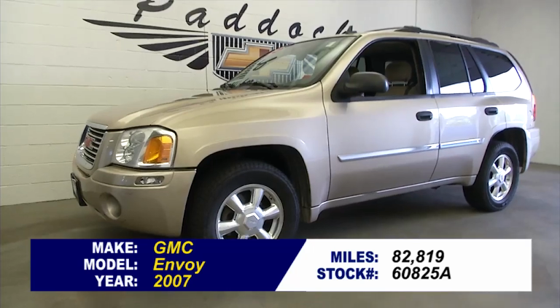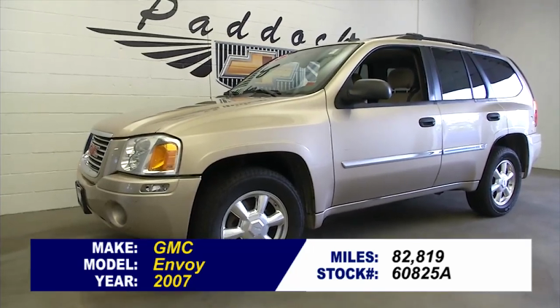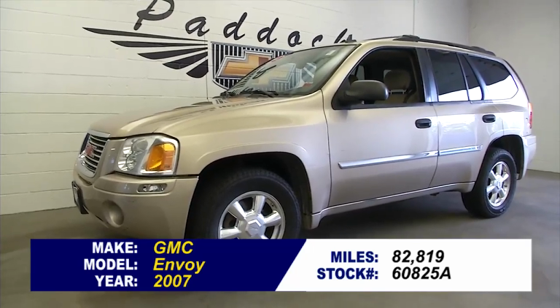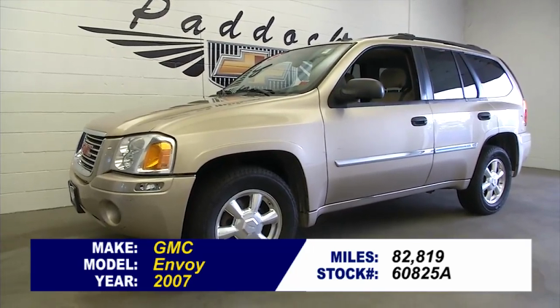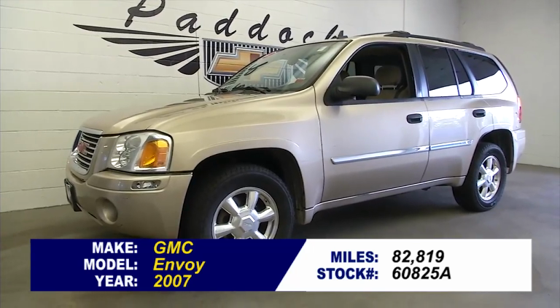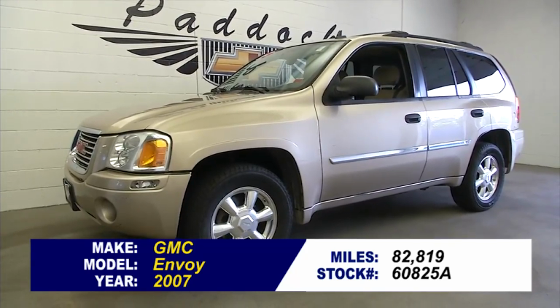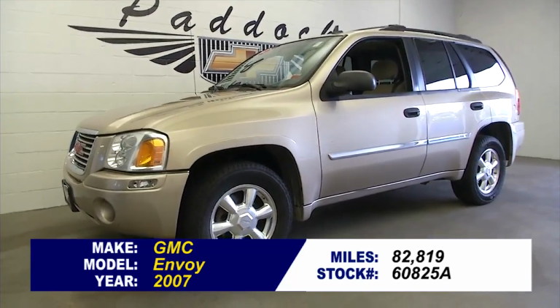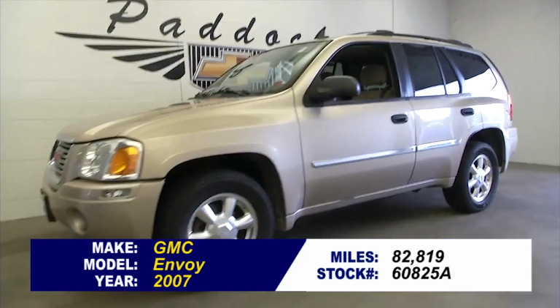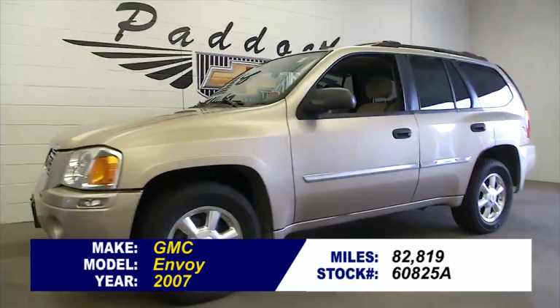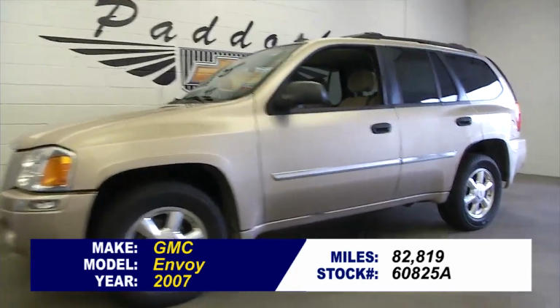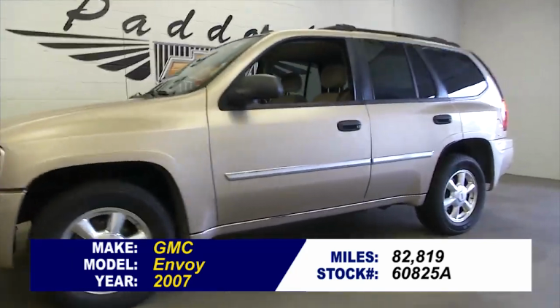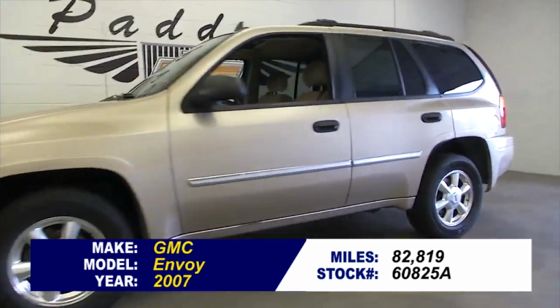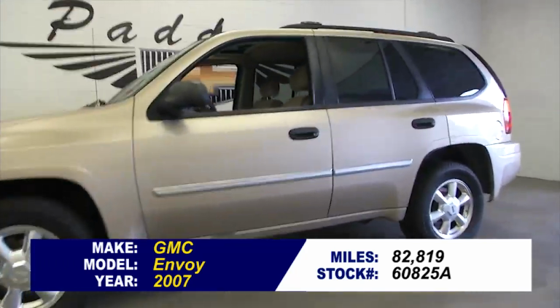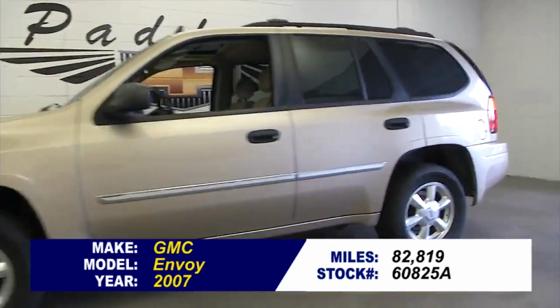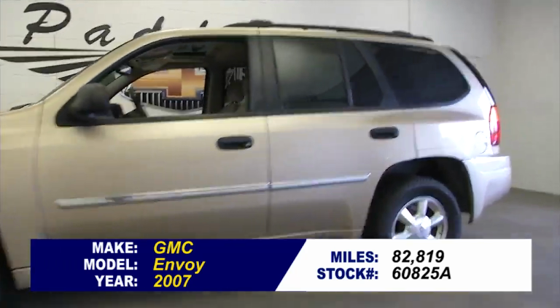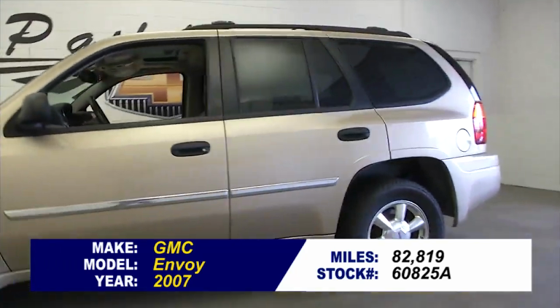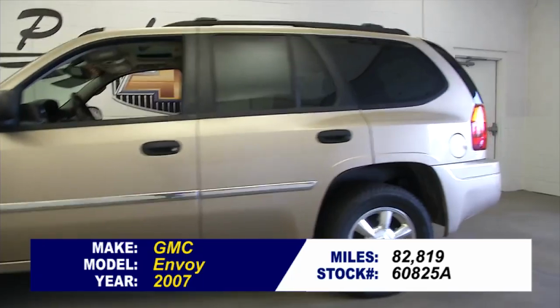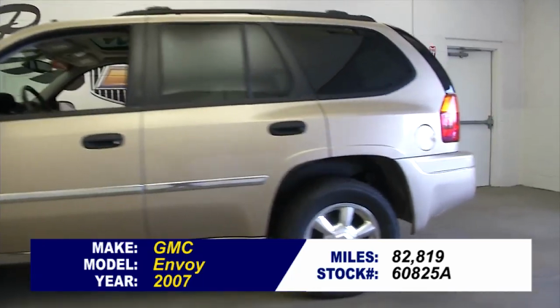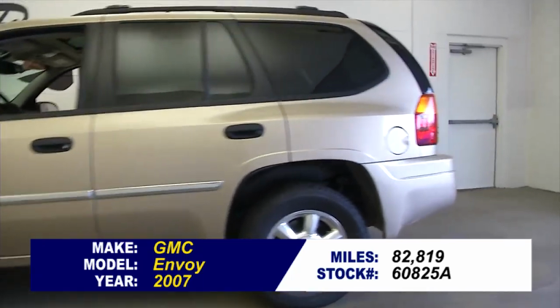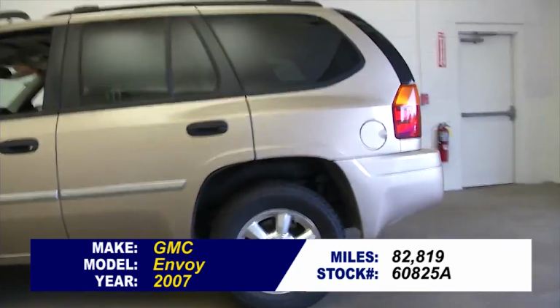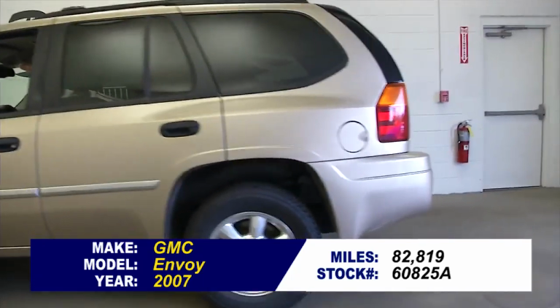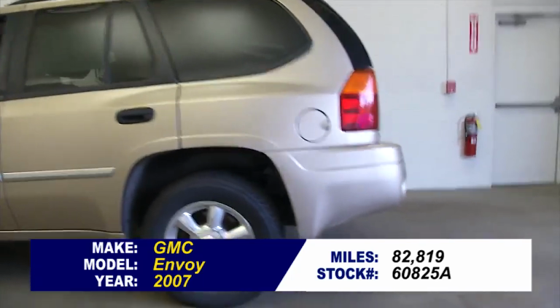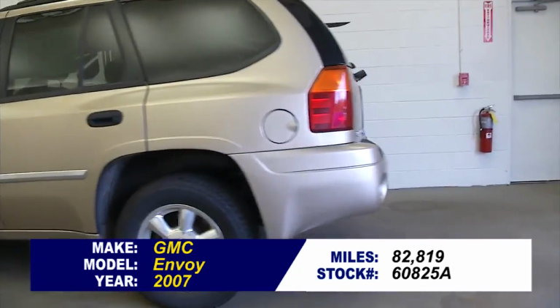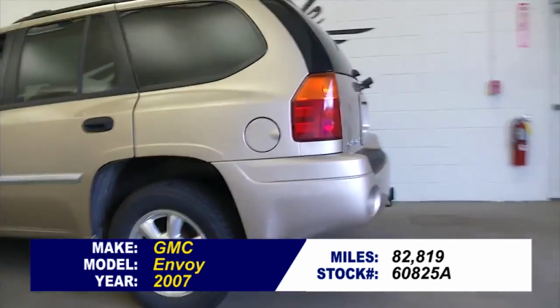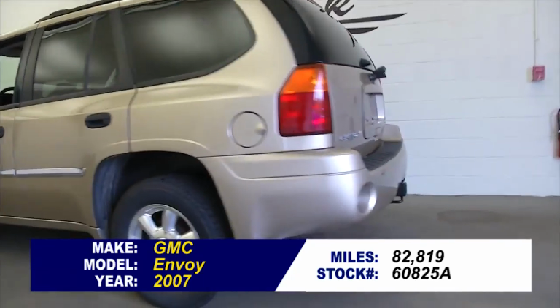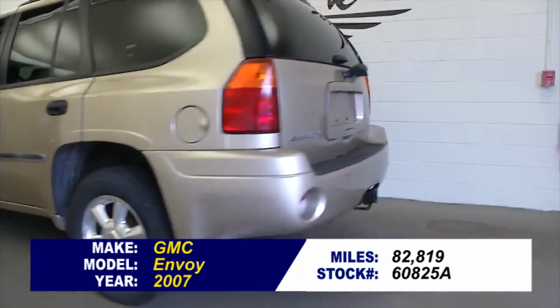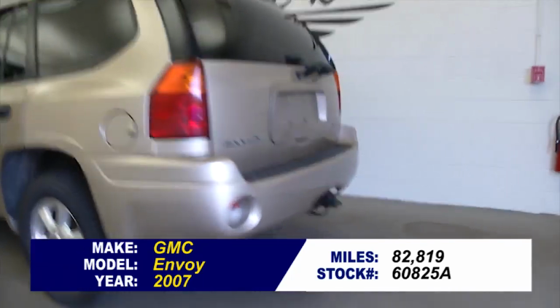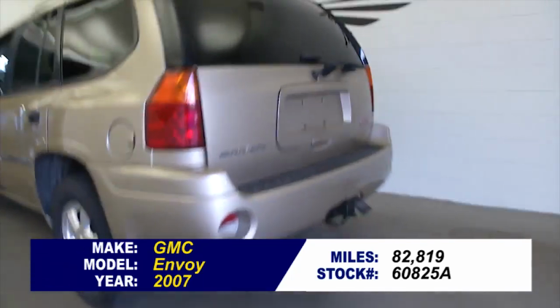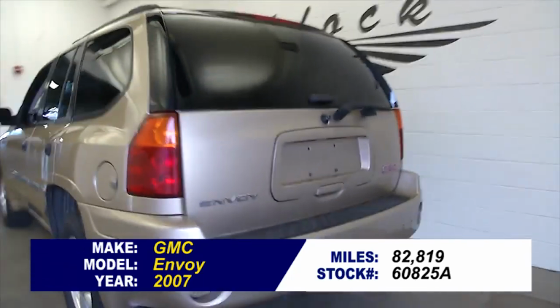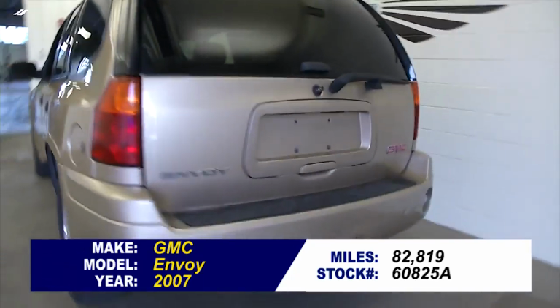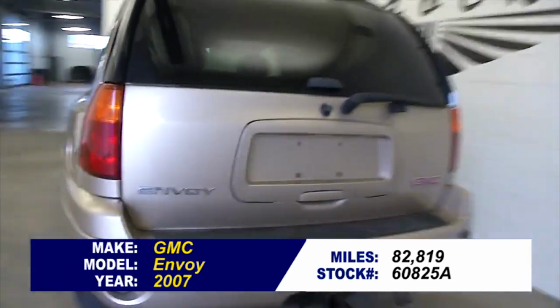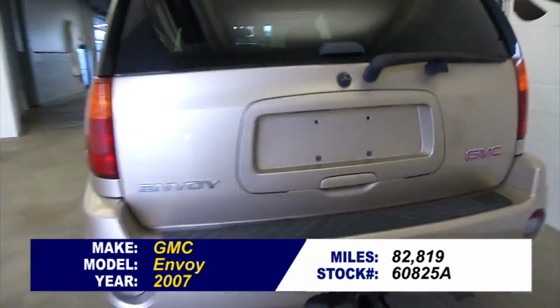You've done your research and you know you're looking for an Envoy. Here is a 2007 GMC Envoy with just under 83,000 miles on it.